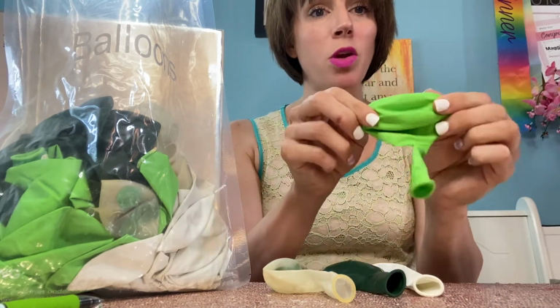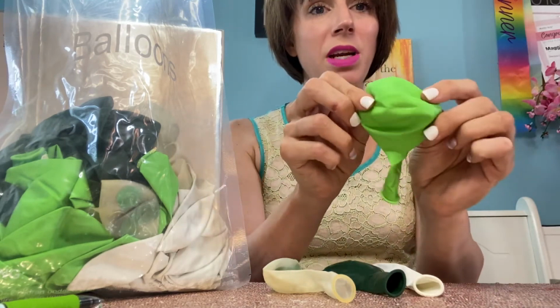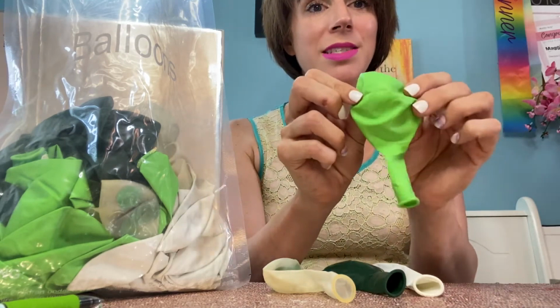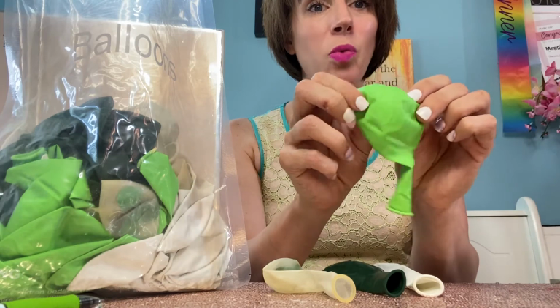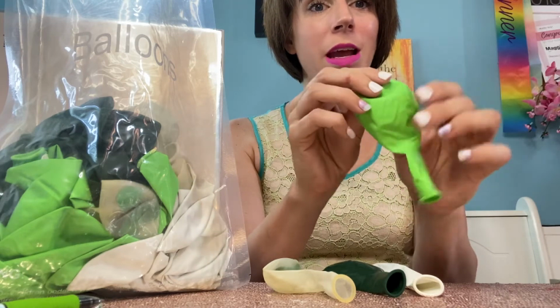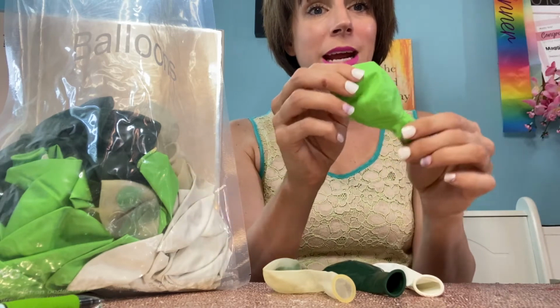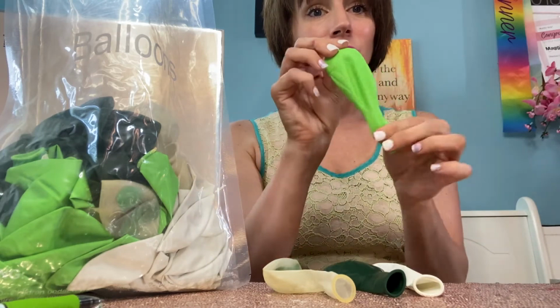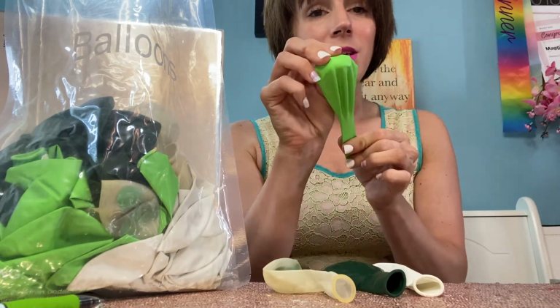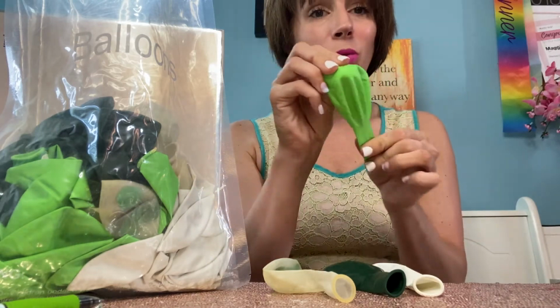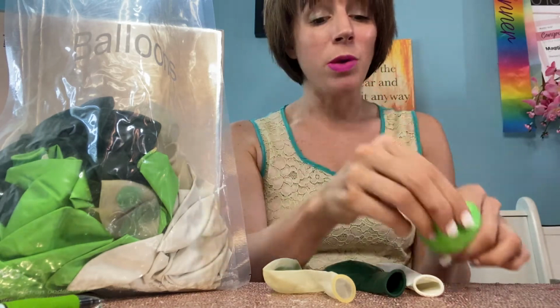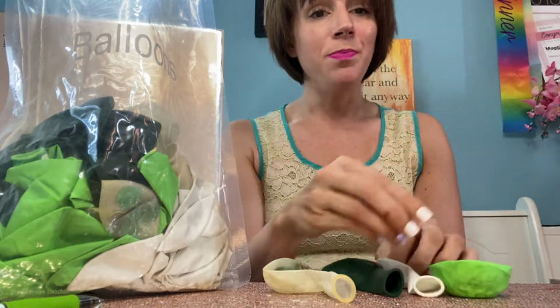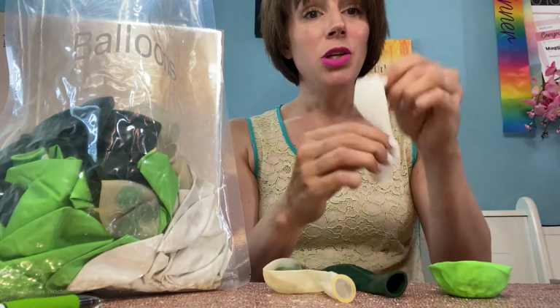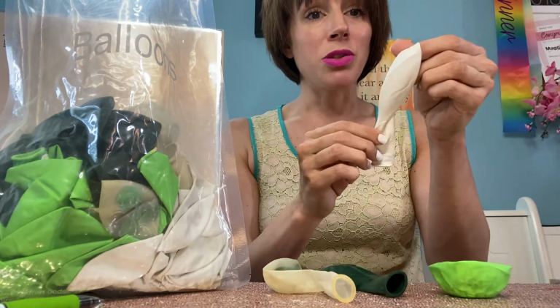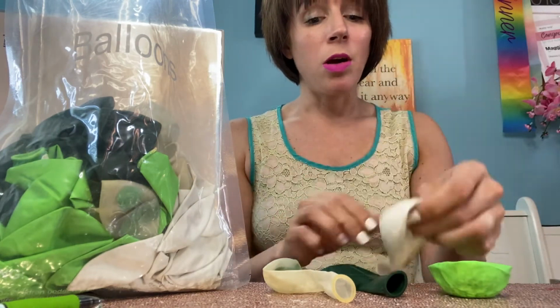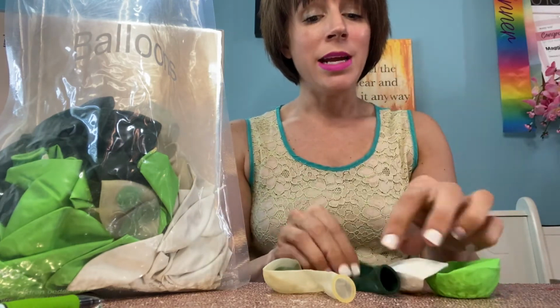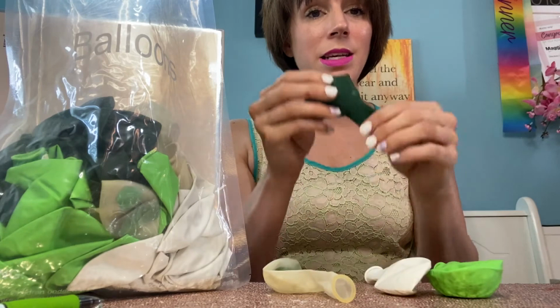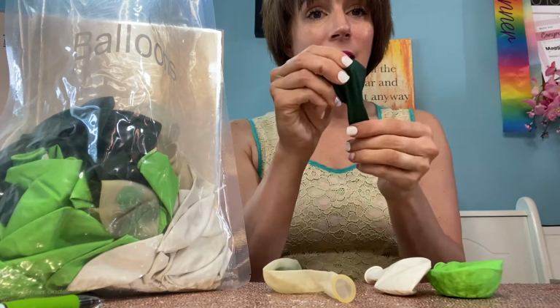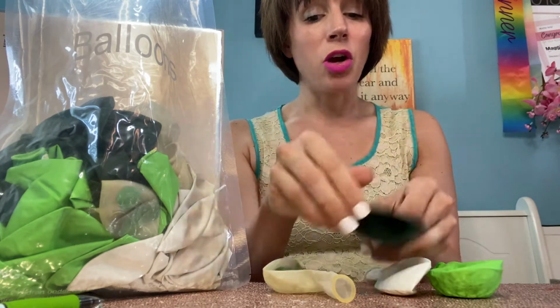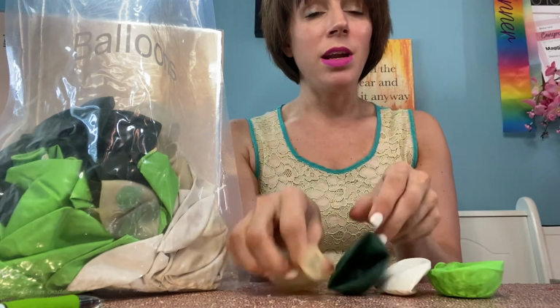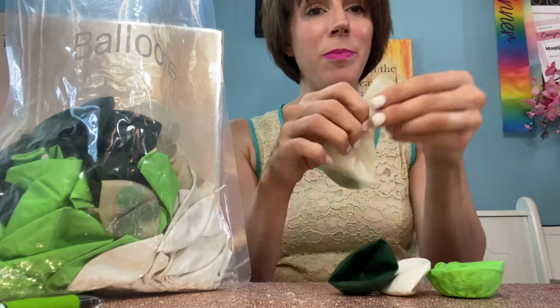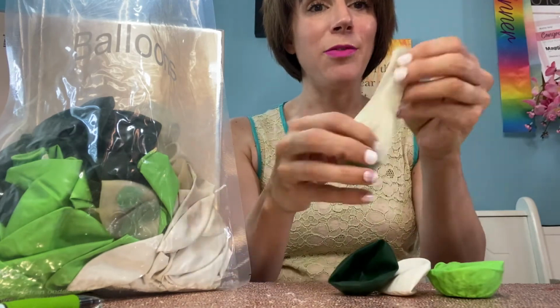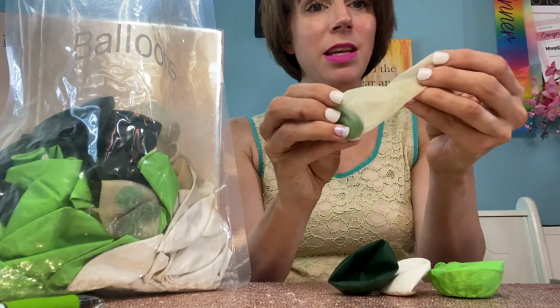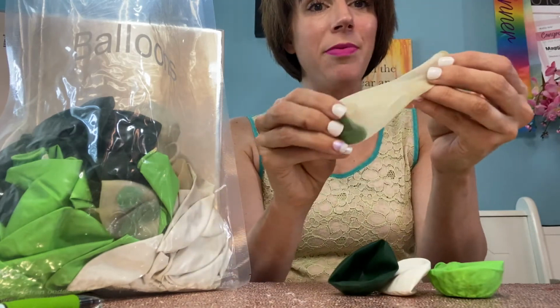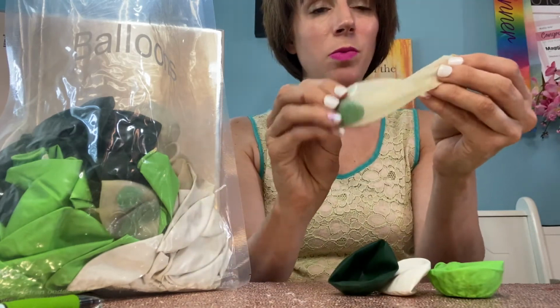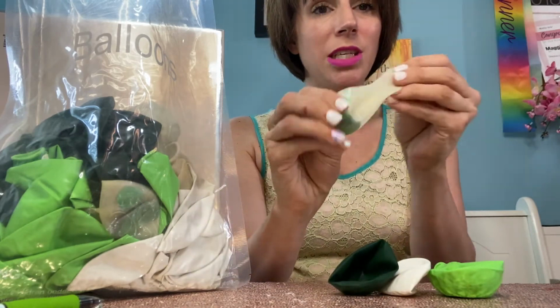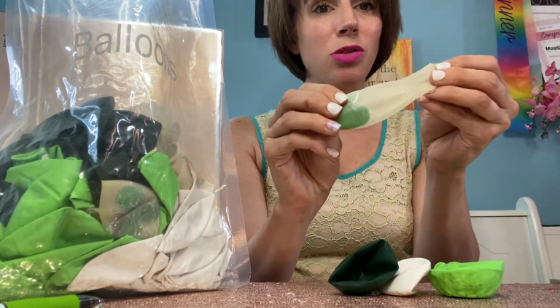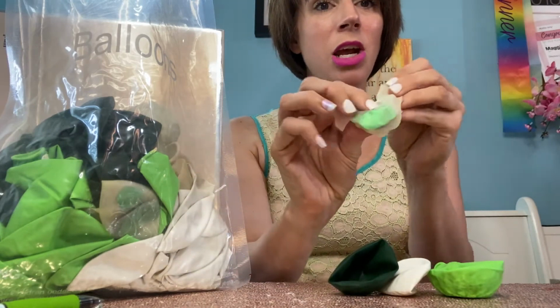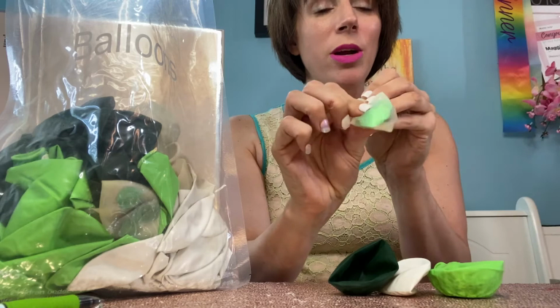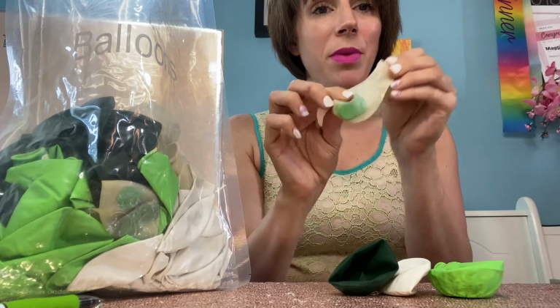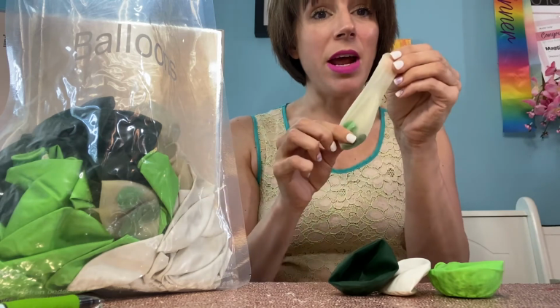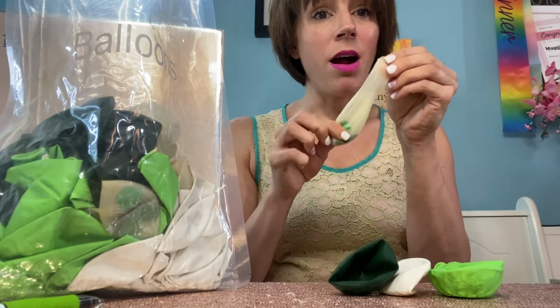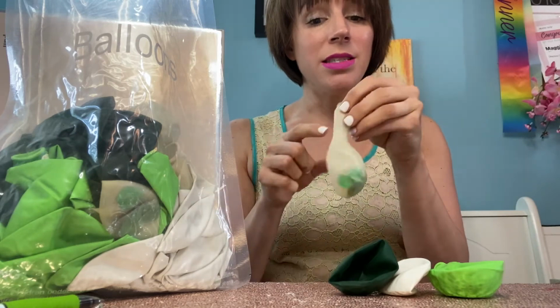The quality of these is really great. You get this bright green, you also get a white, a dark green, and then my favorite is going to be this one, which is a translucent with some confetti on the inside.